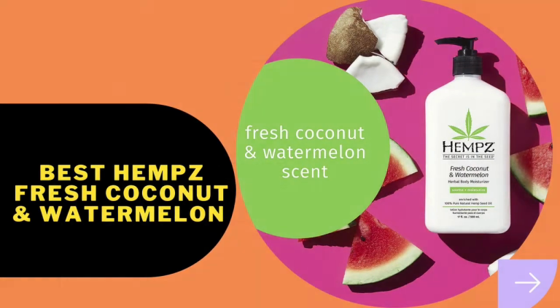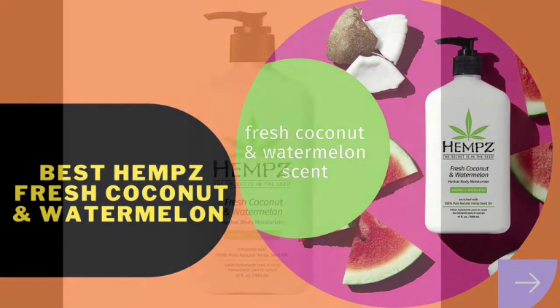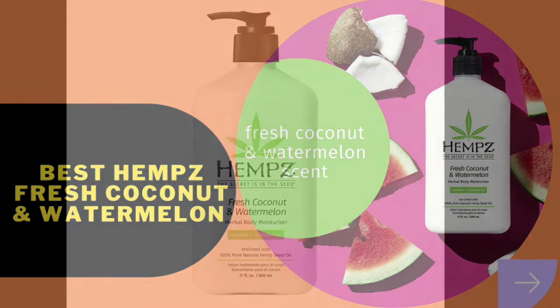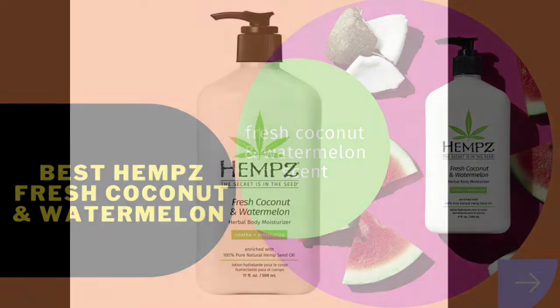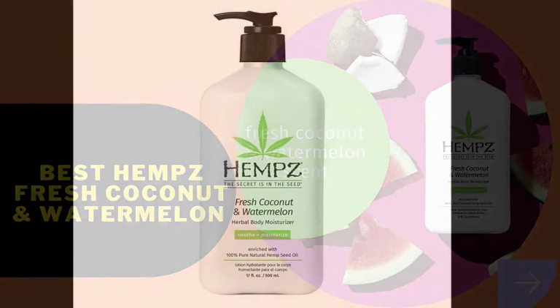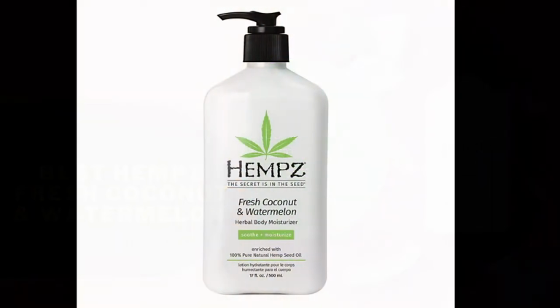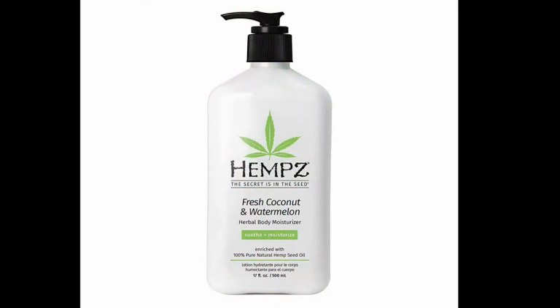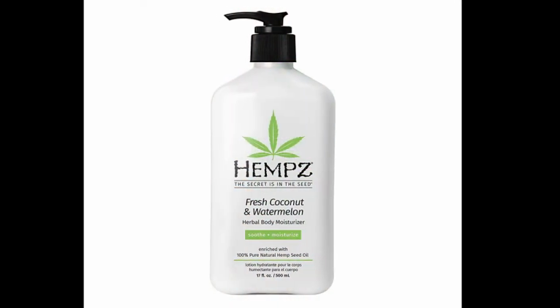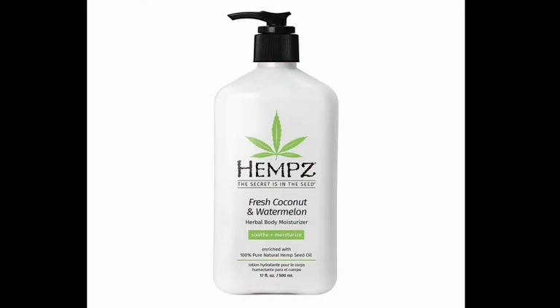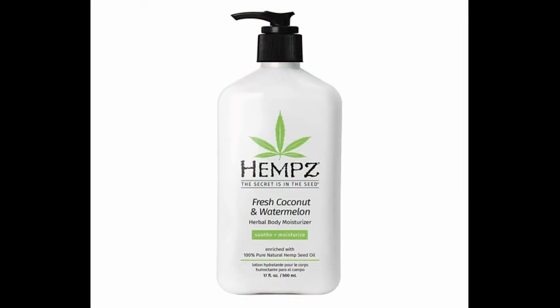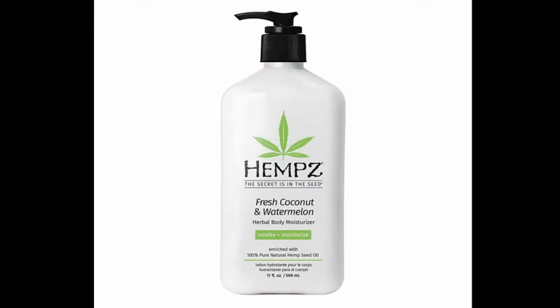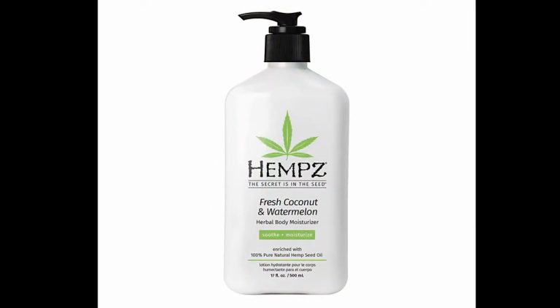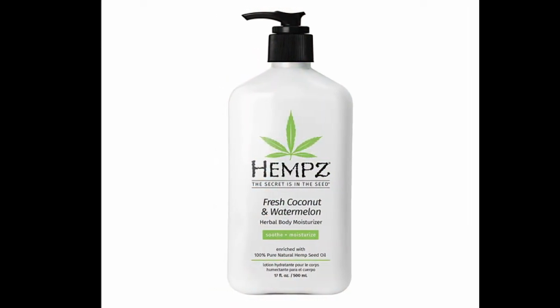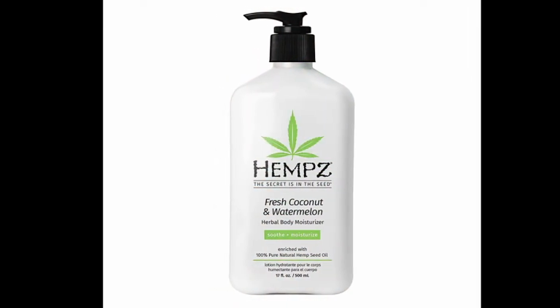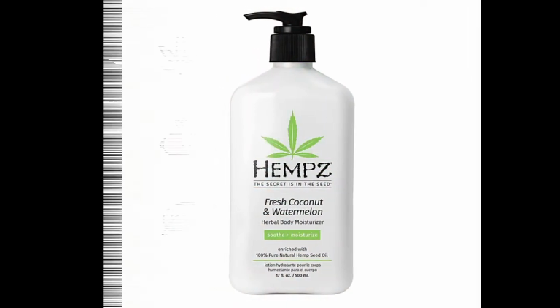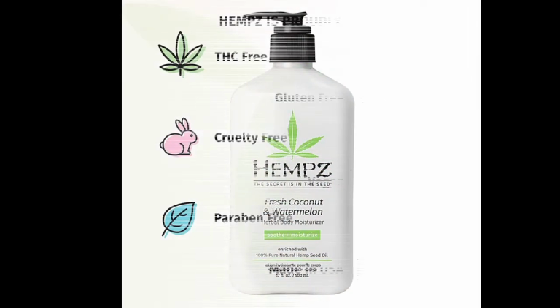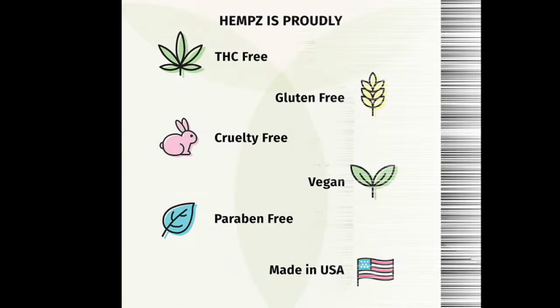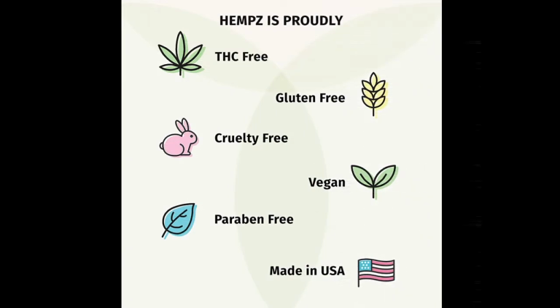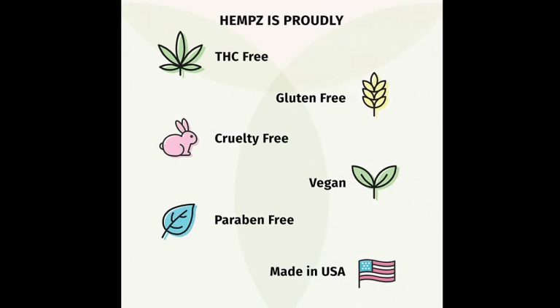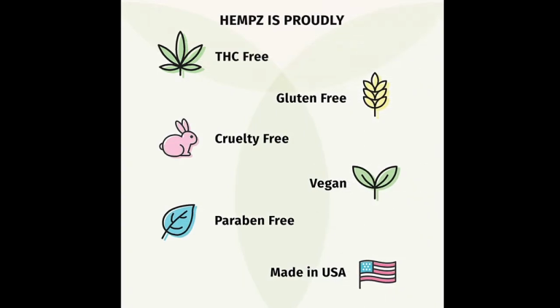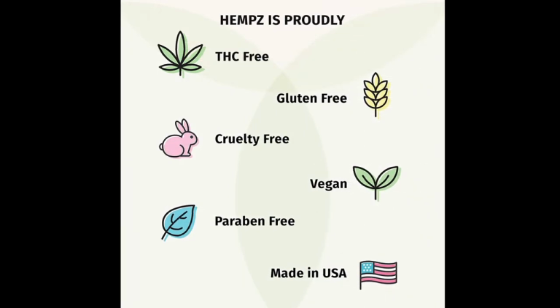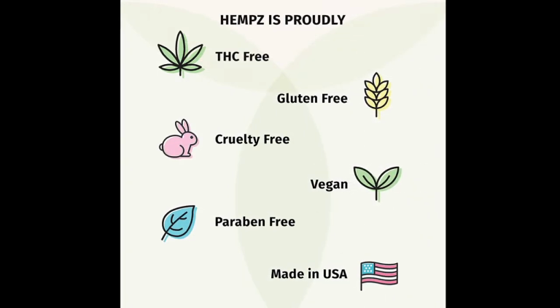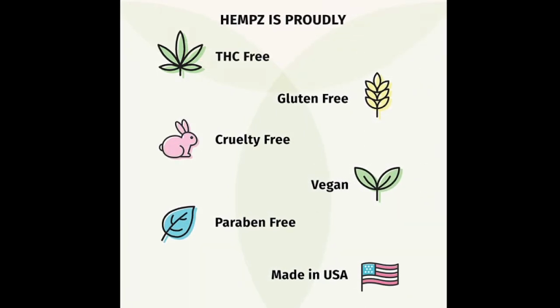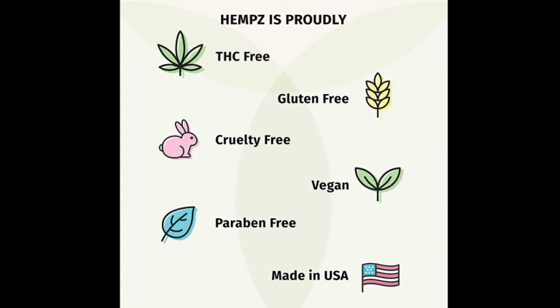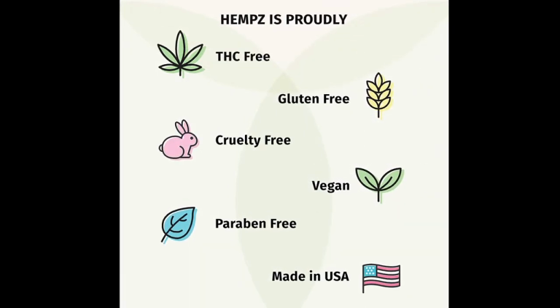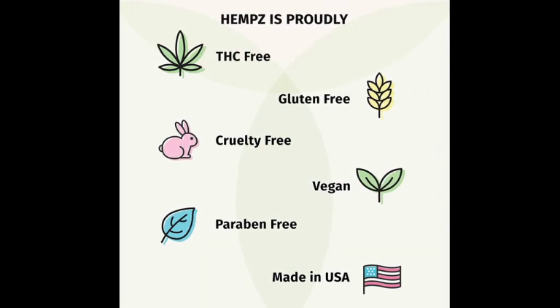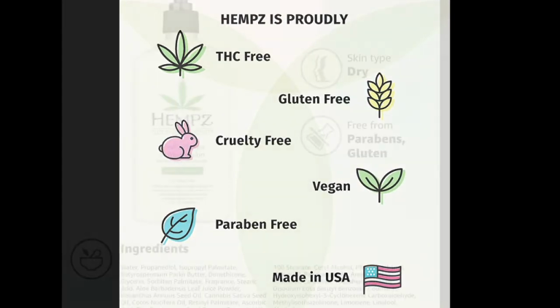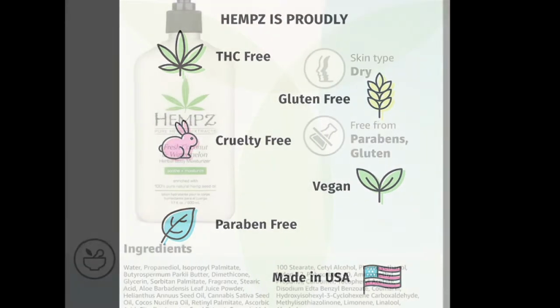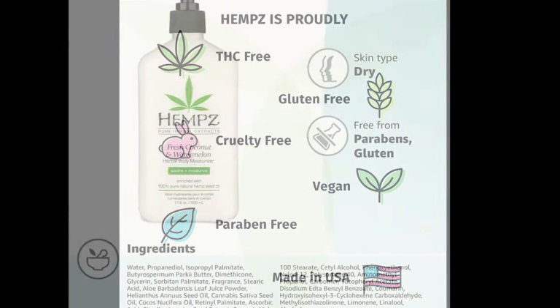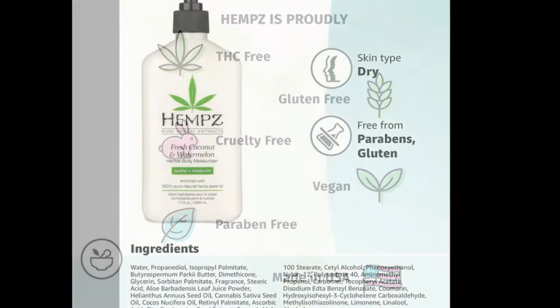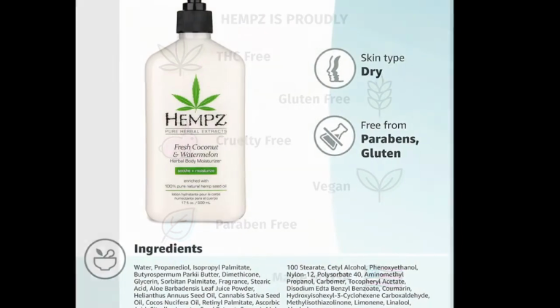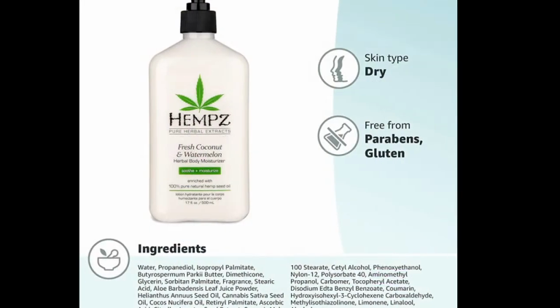Soothing Hydration. Our whole body hydrating cream provides deep nourishment and moisture to dry skin. Oil-rich hemp seed, sunflower and coconut oil combine with shea butter to nourish, soothe and condition.